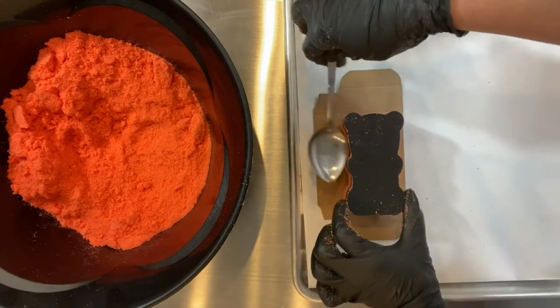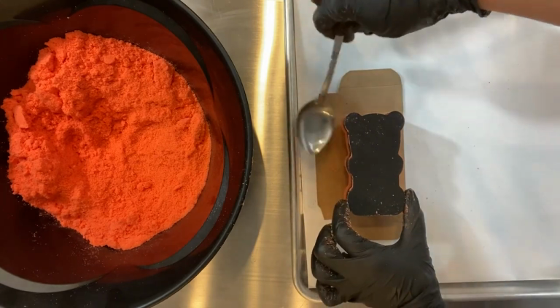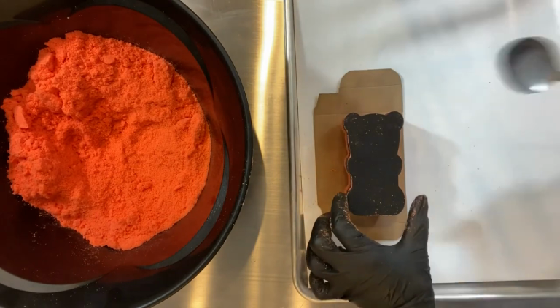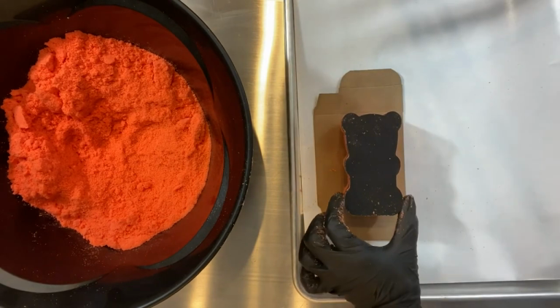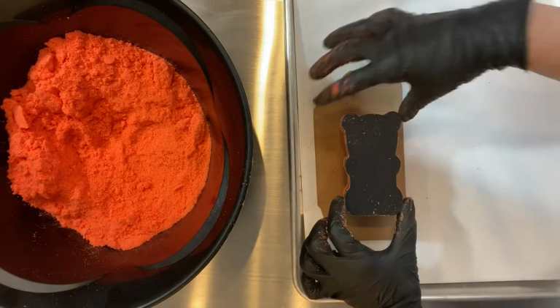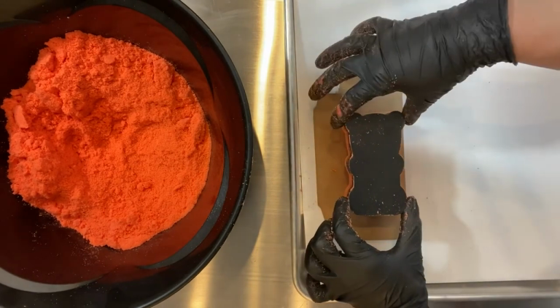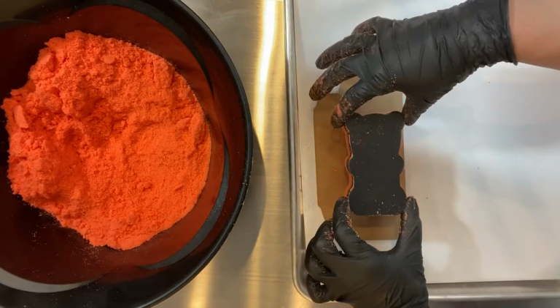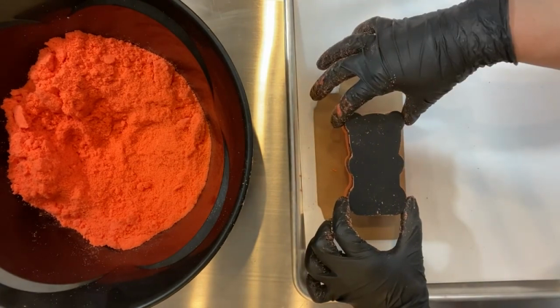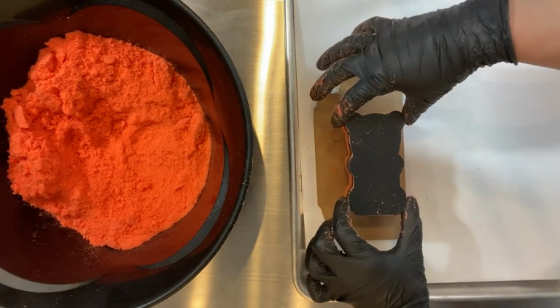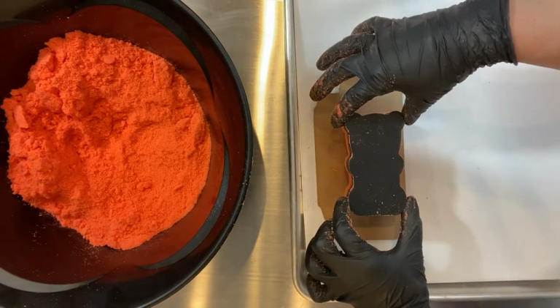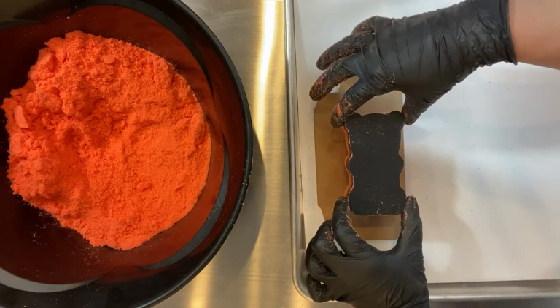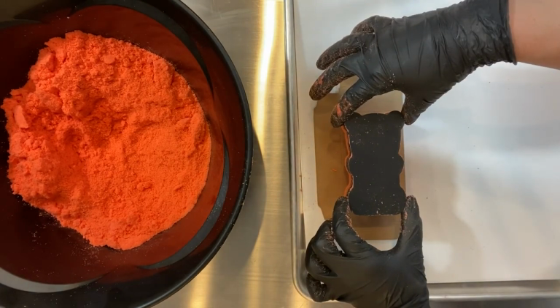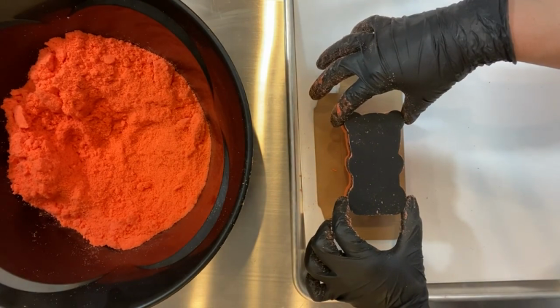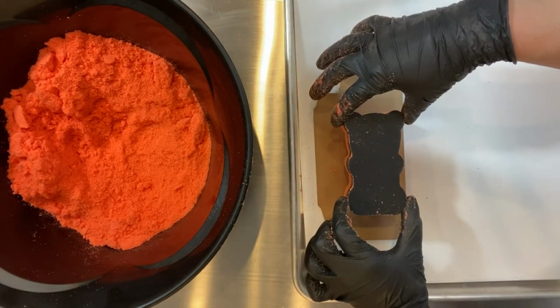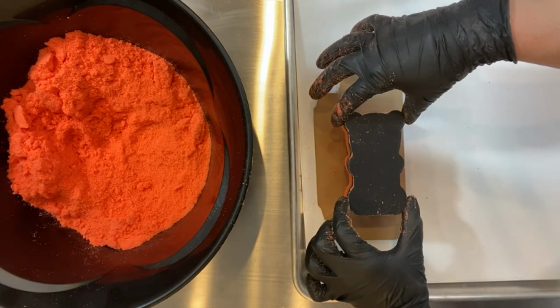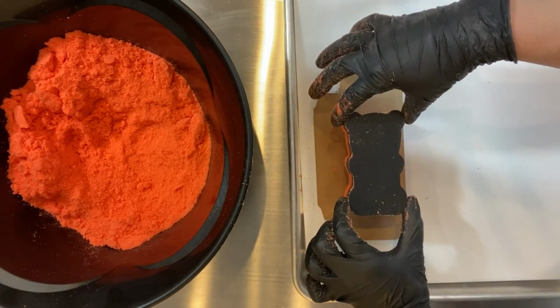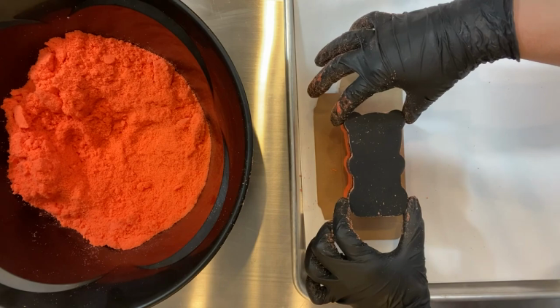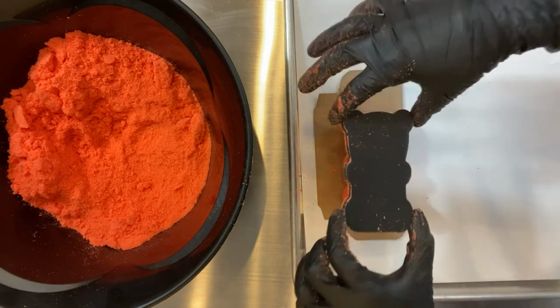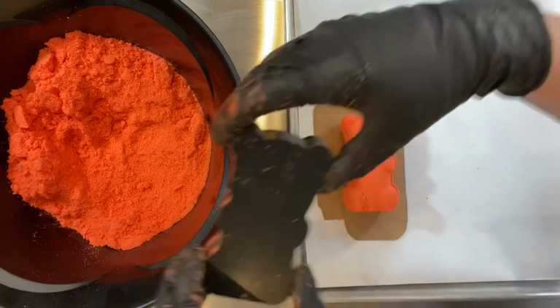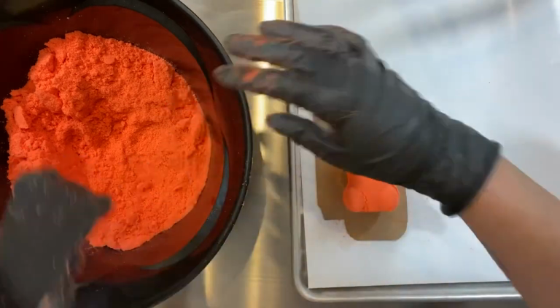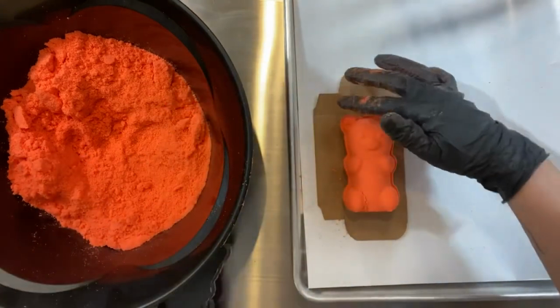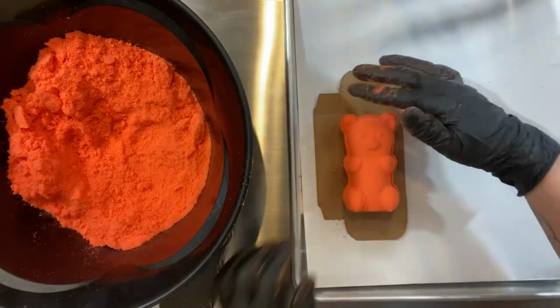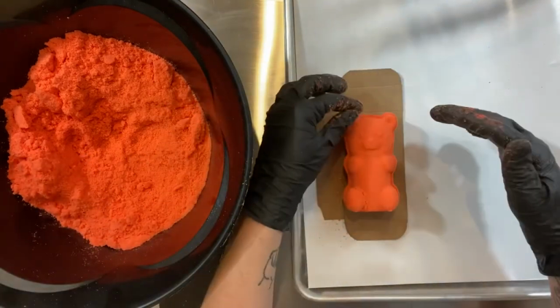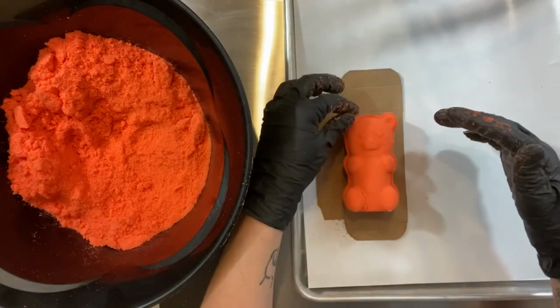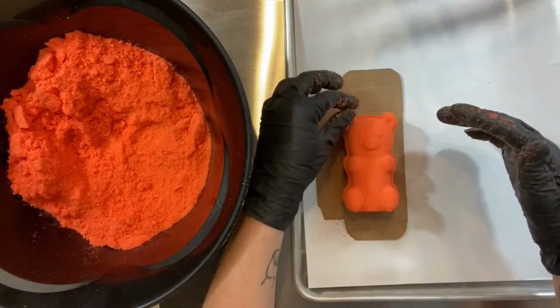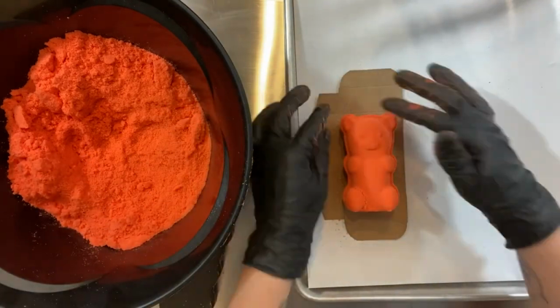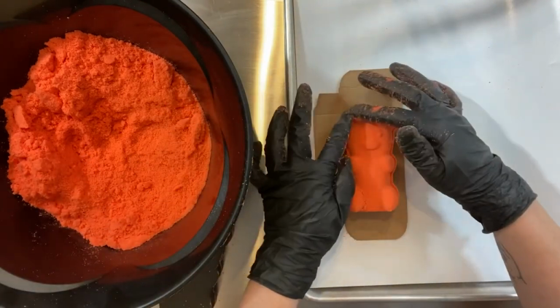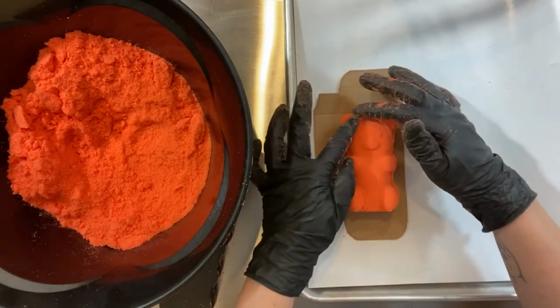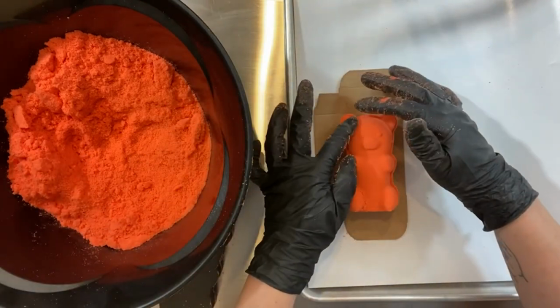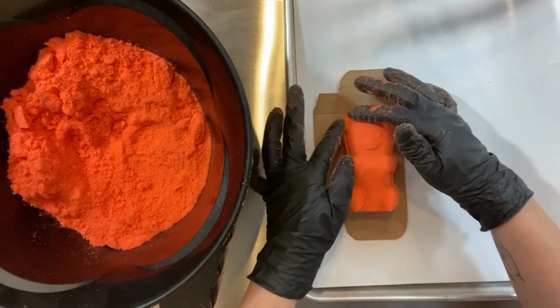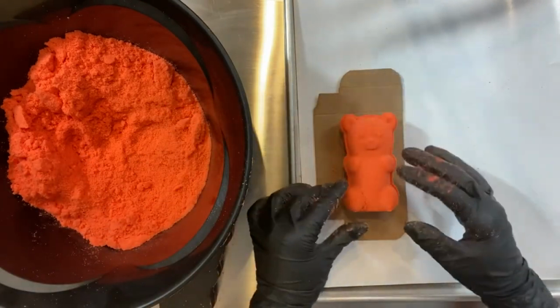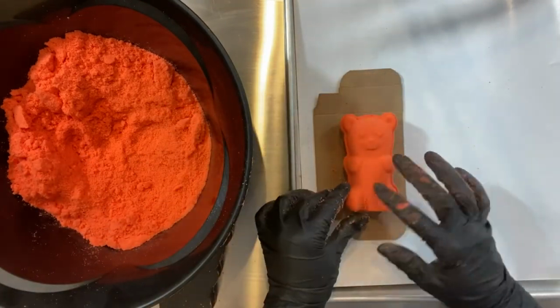Now comes the process of tapping. Tap, tap, tap — unmolding gently and slowly. If there are any imperfections, you can tap them back into place.